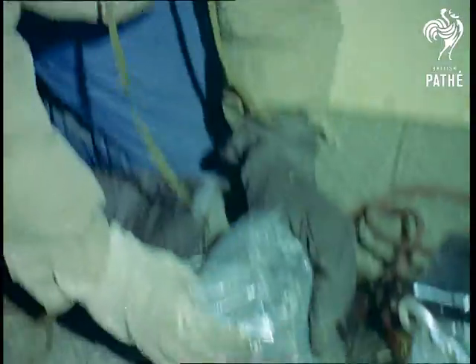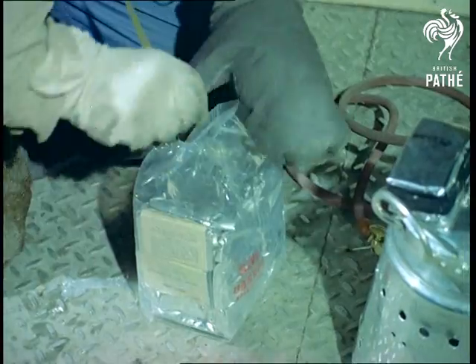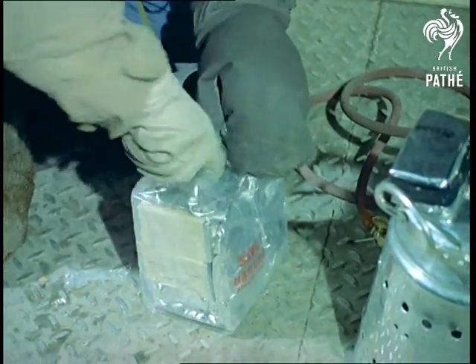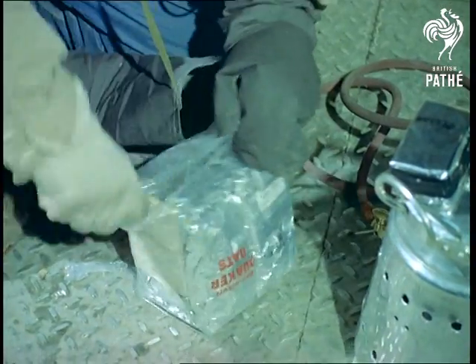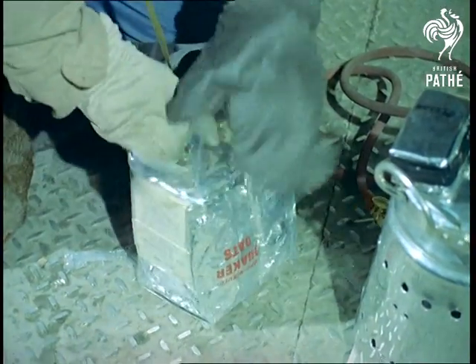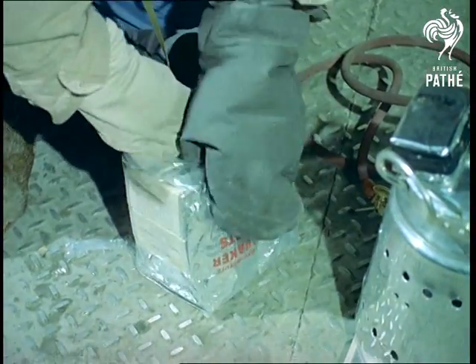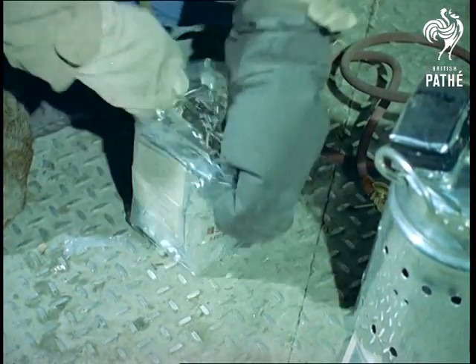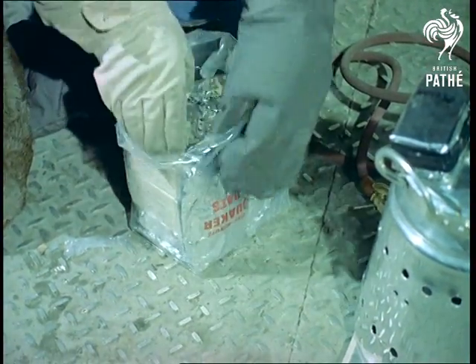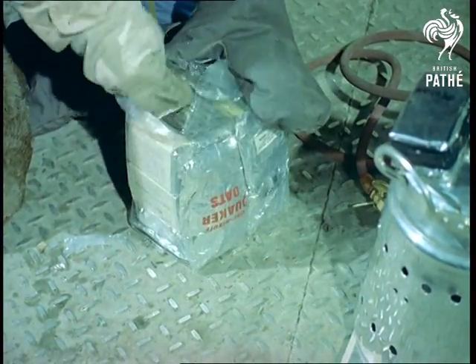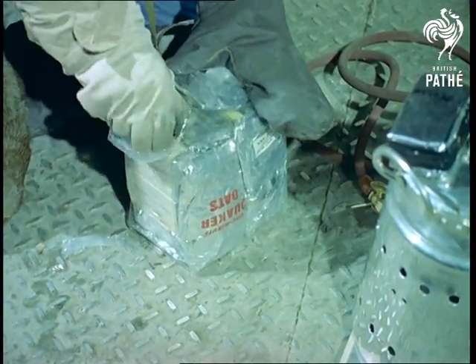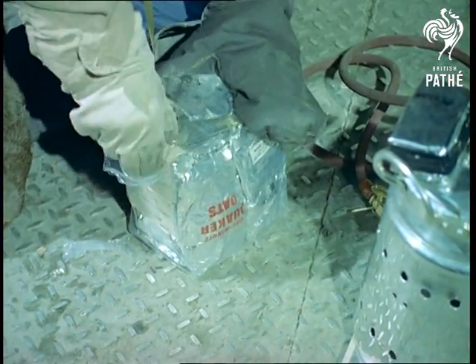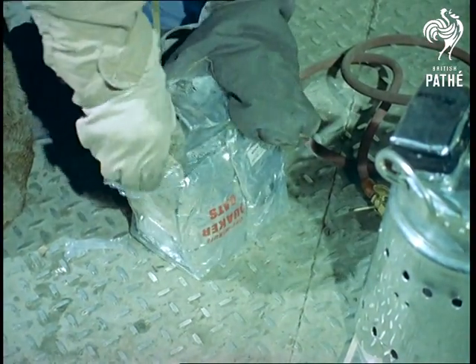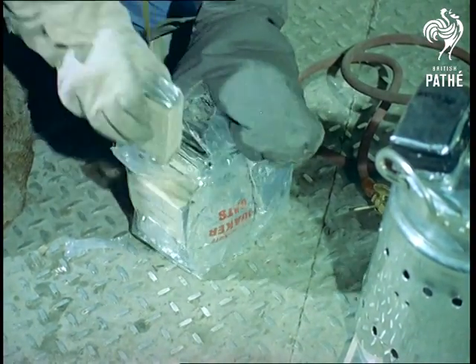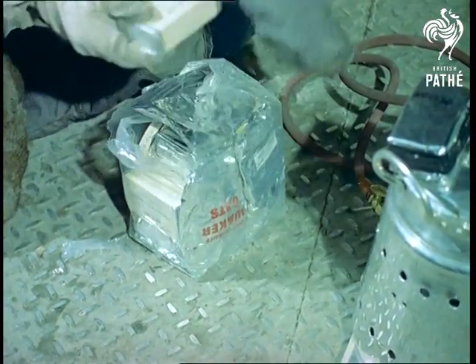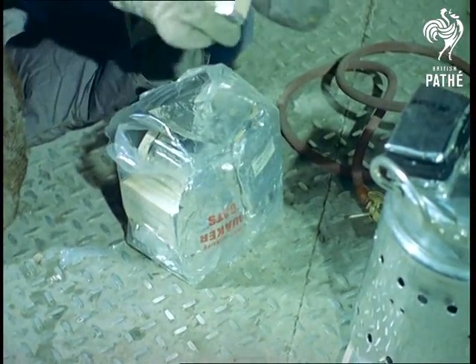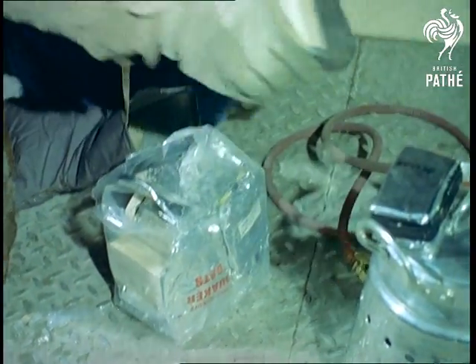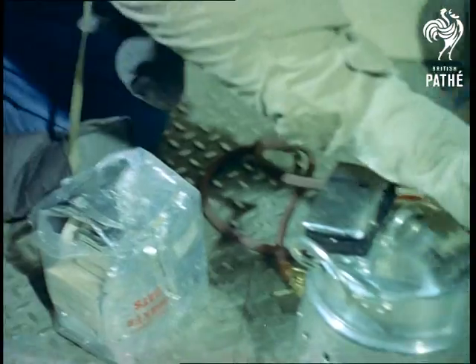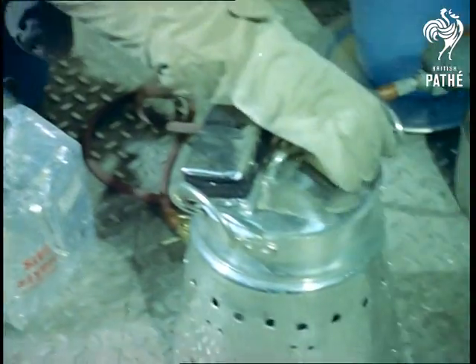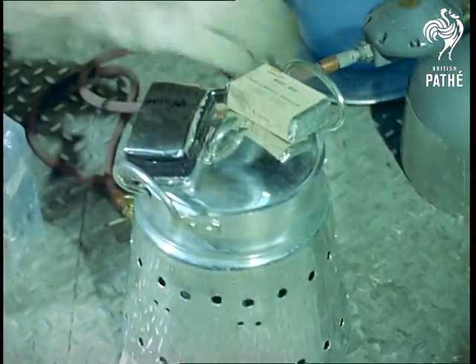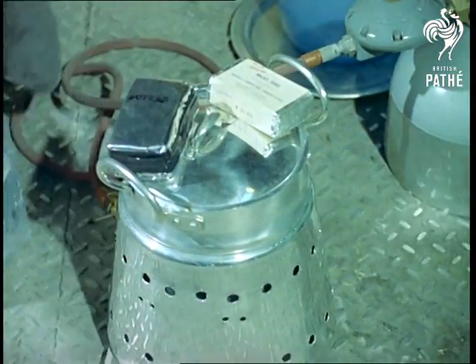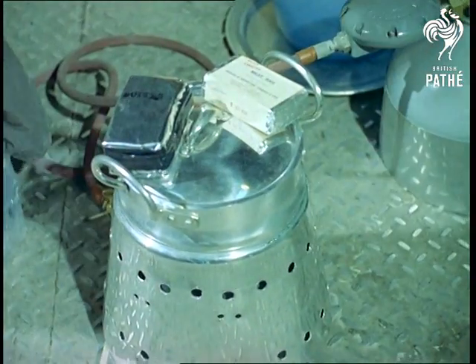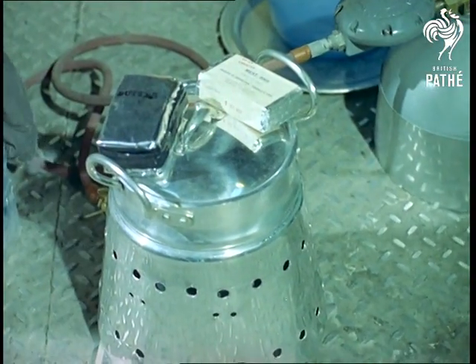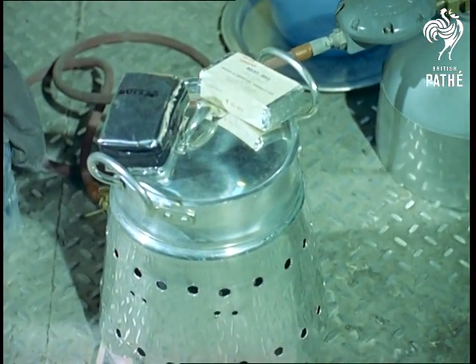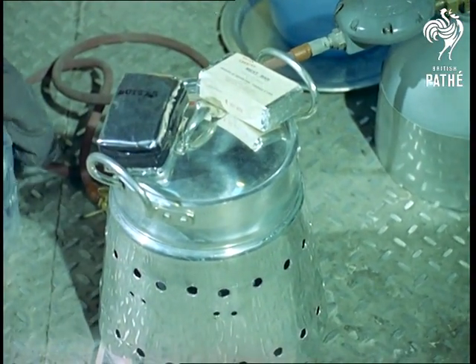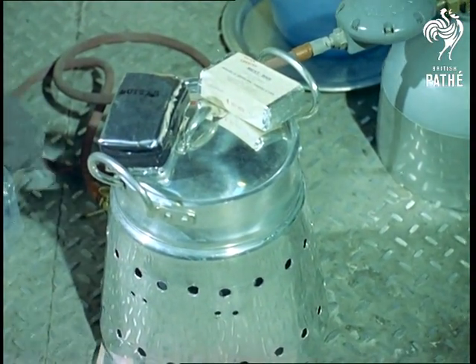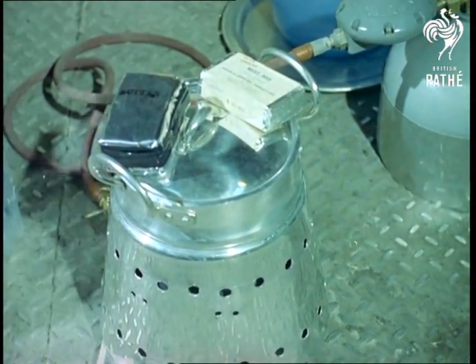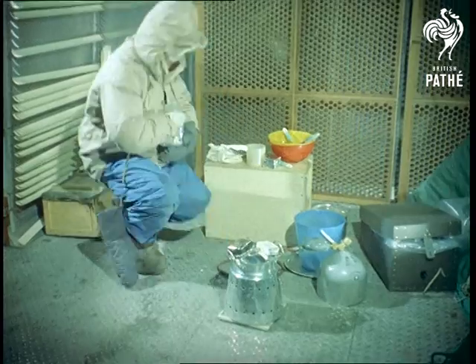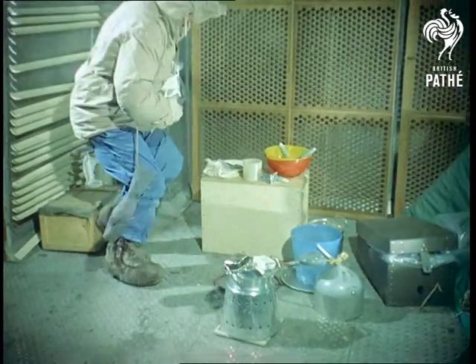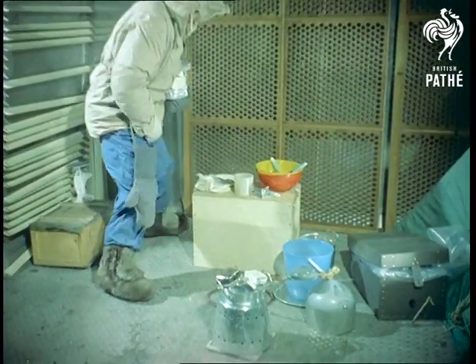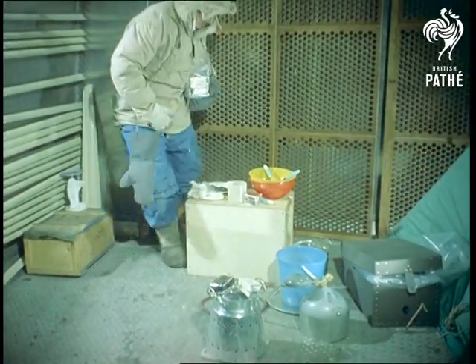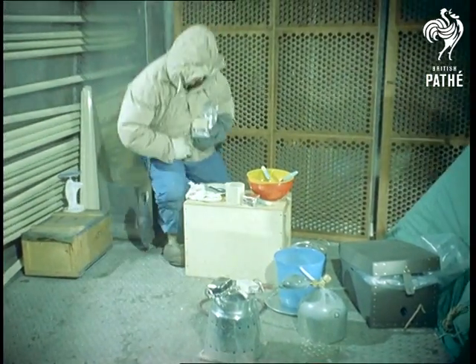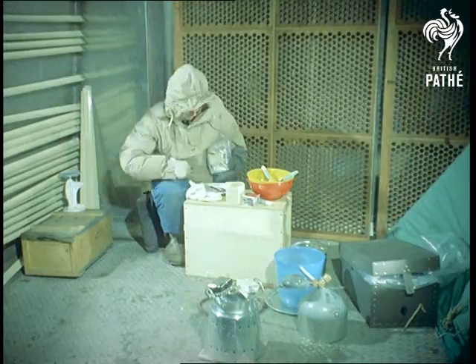Food is dehydrated and heavily concentrated, for each man has to have twice as many calories as the average man. A tough assignment, but one that has been made a lot easier by the work of these scientists.